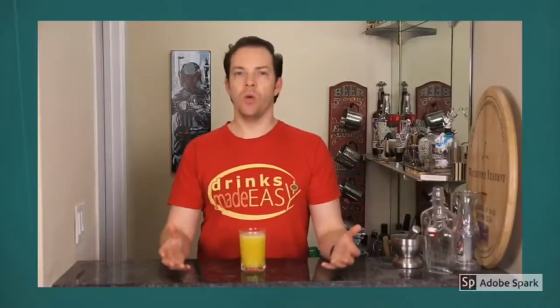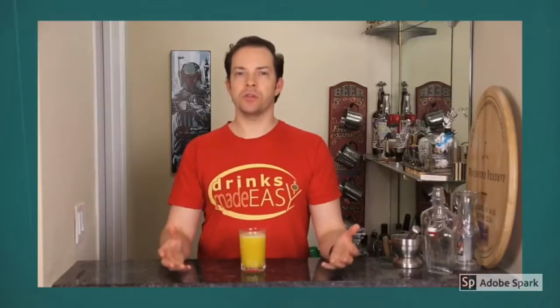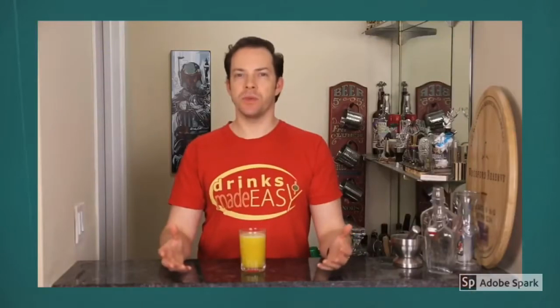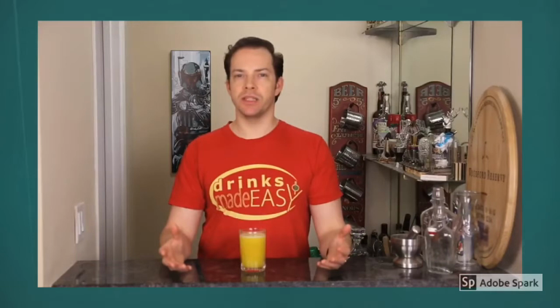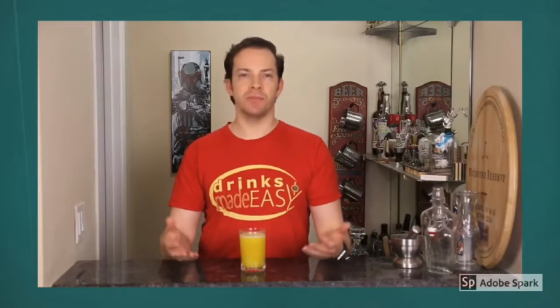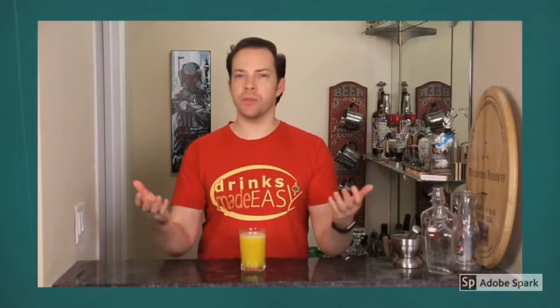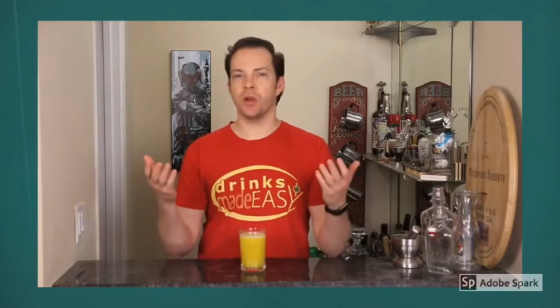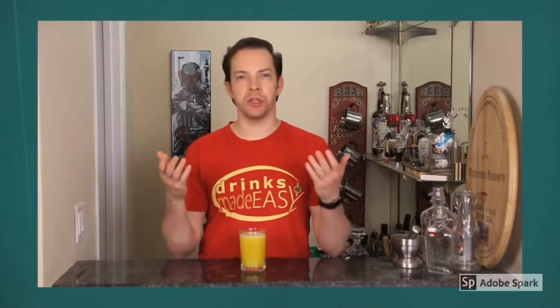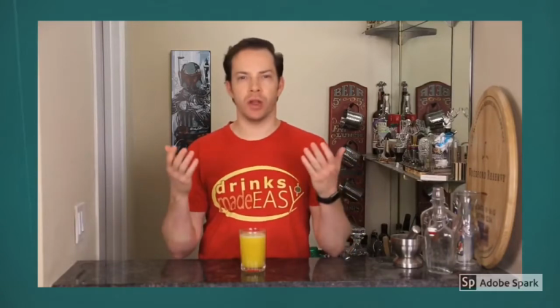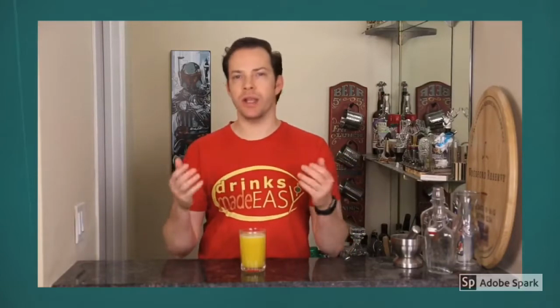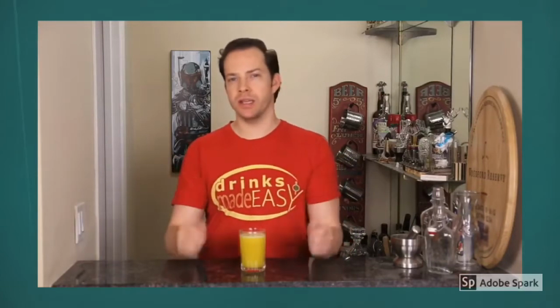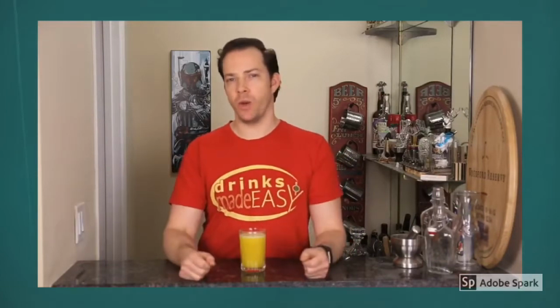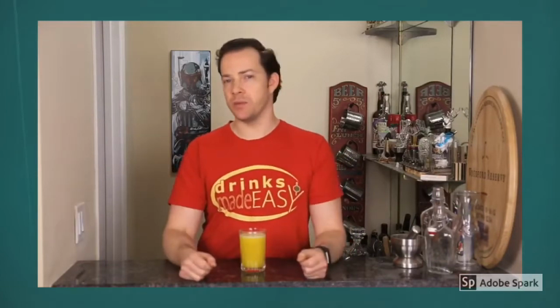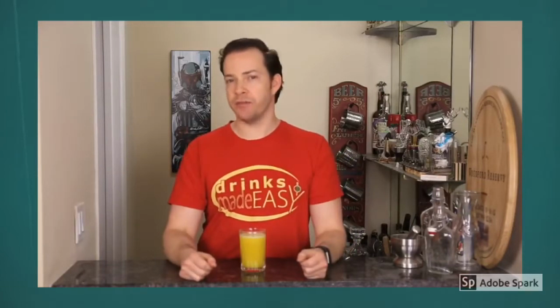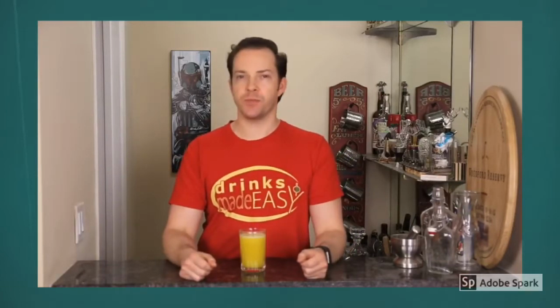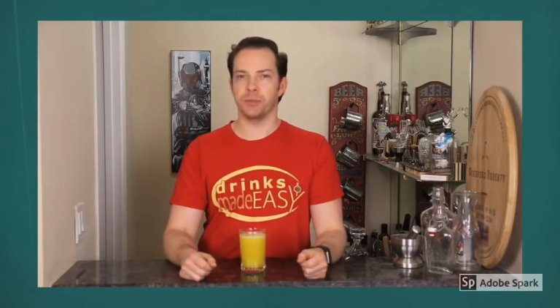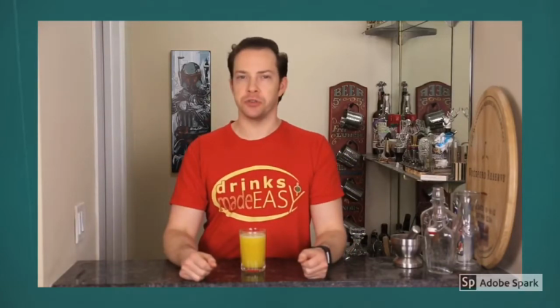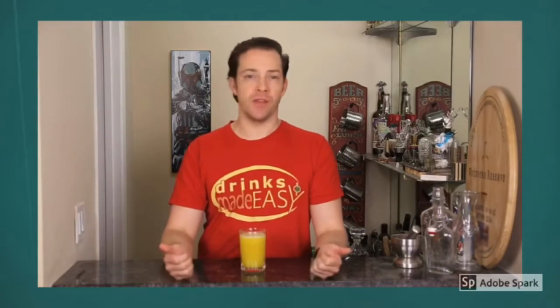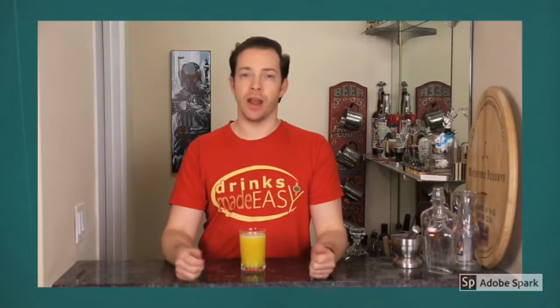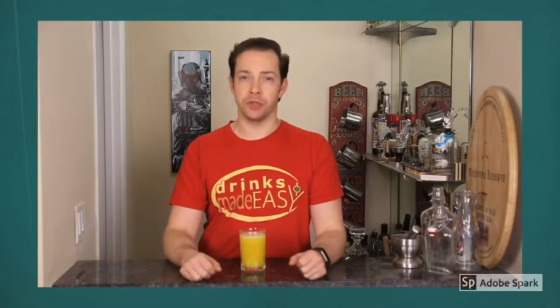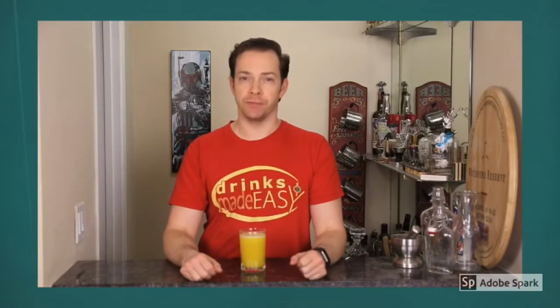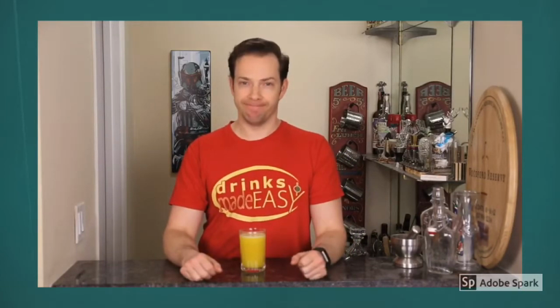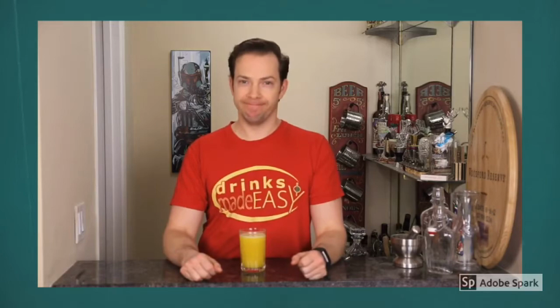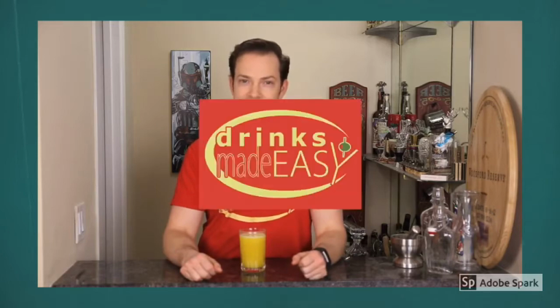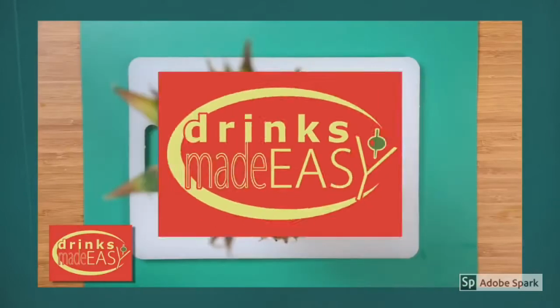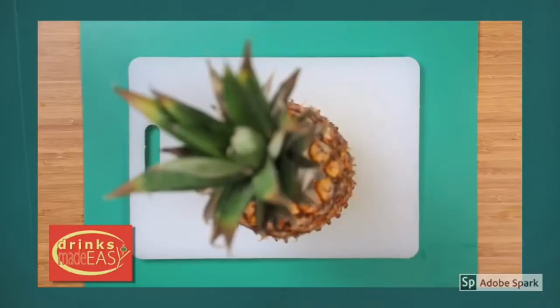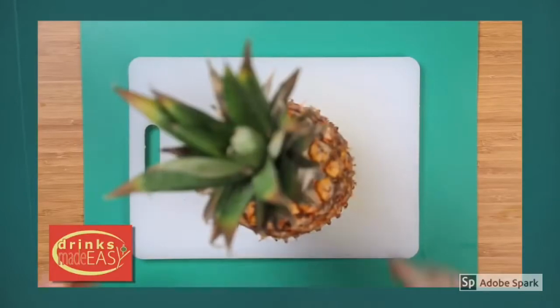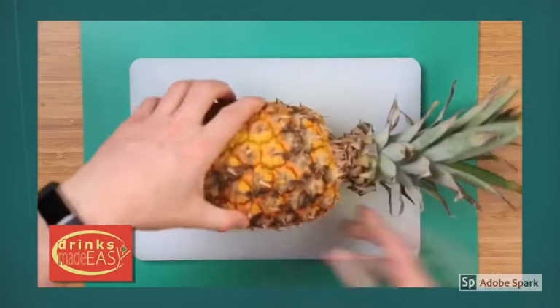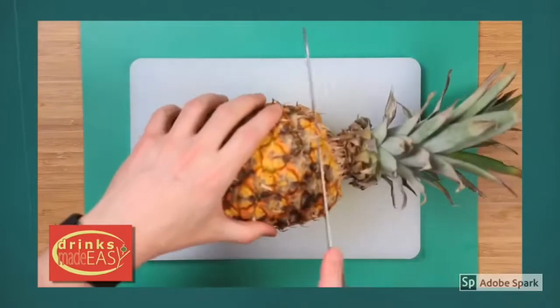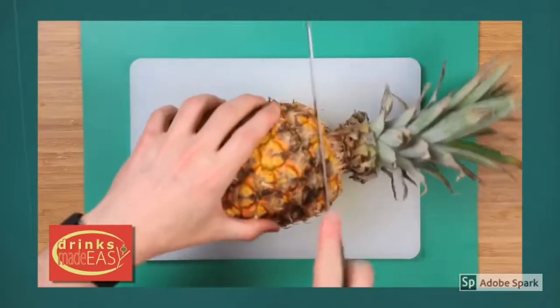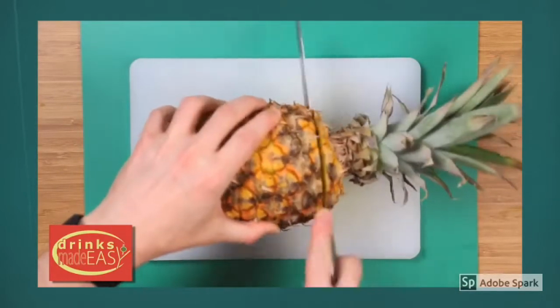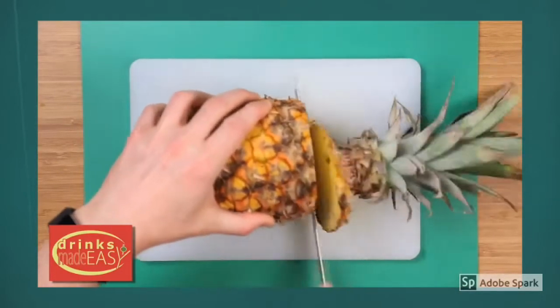Welcome to Drinks Made Easy. This episode we're just showing a quick and easy way to make fresh pineapple juice if you don't have a juicer. Start by cutting the top off of your pineapple.